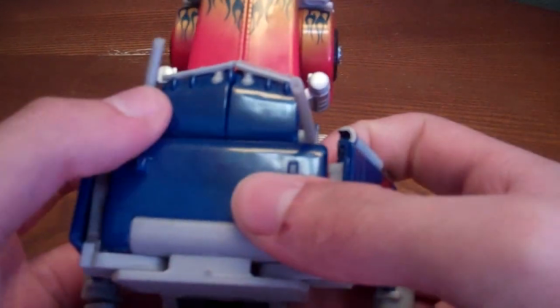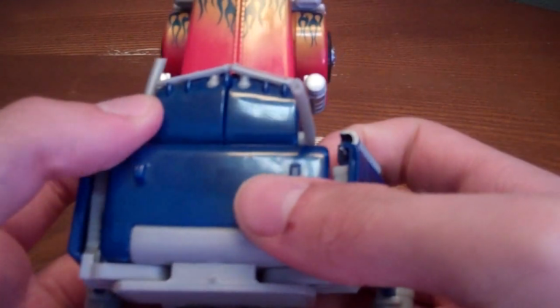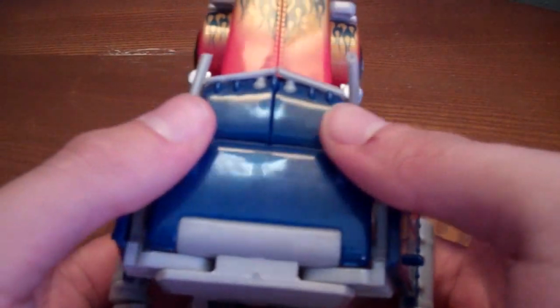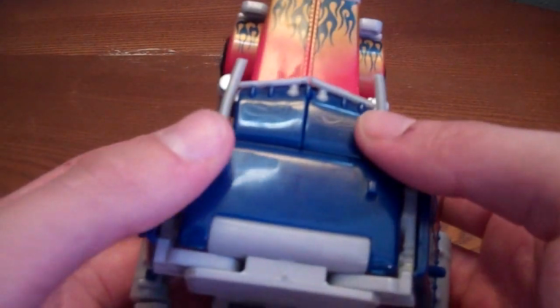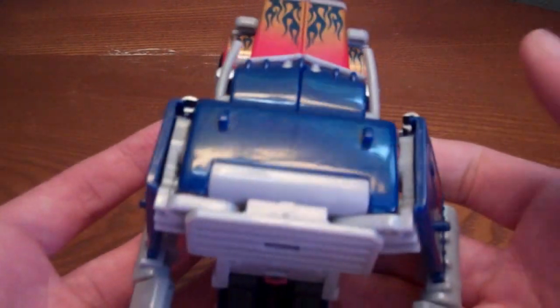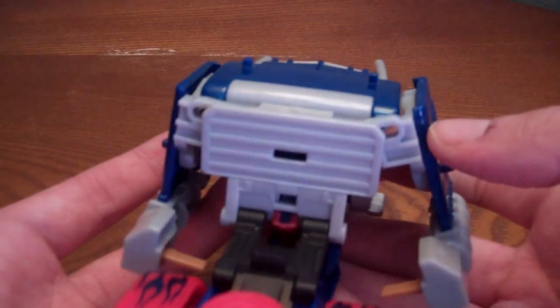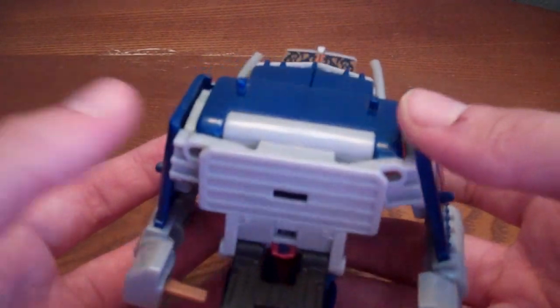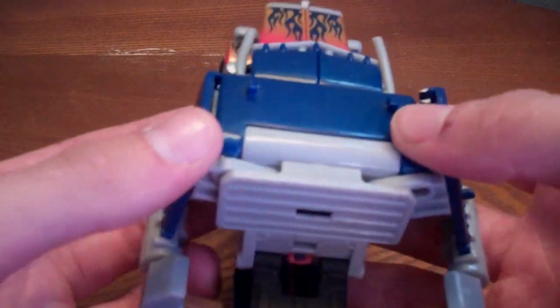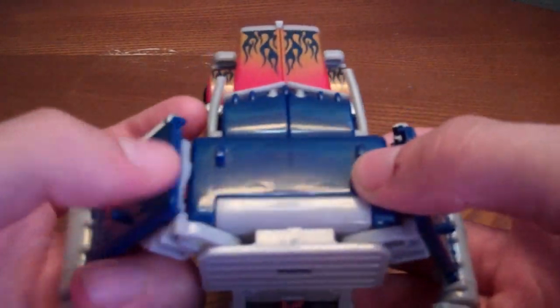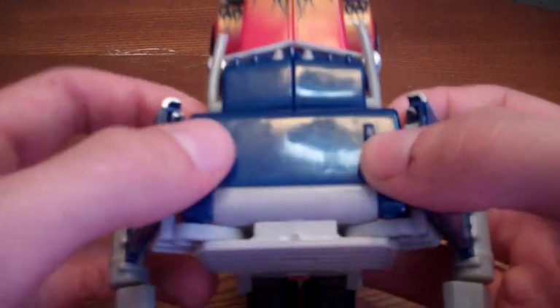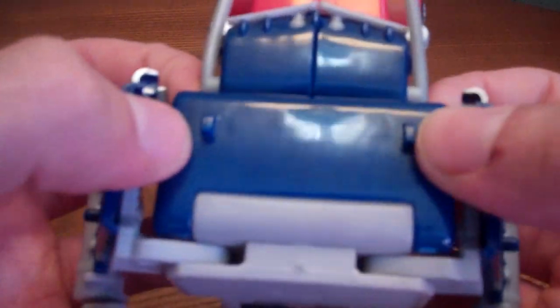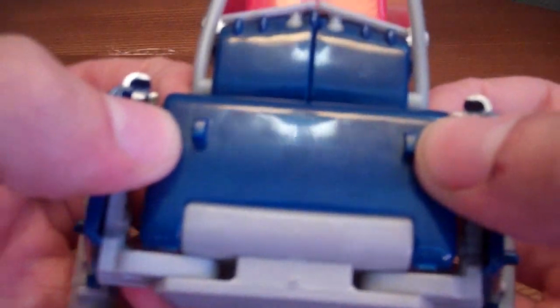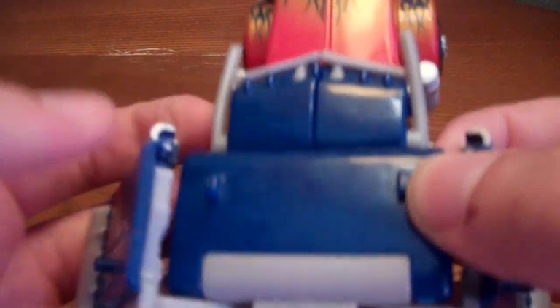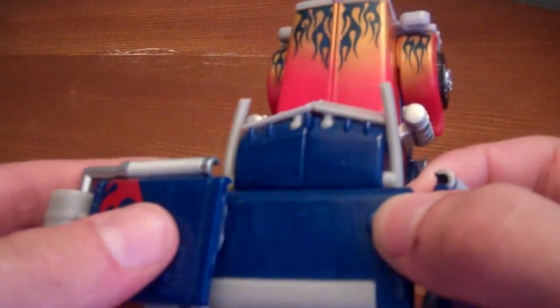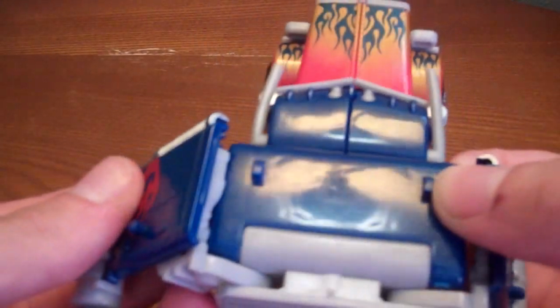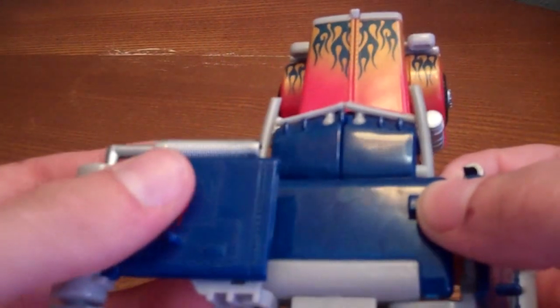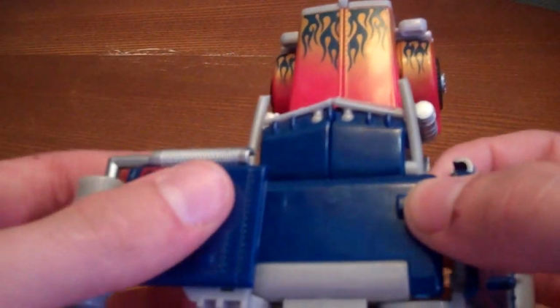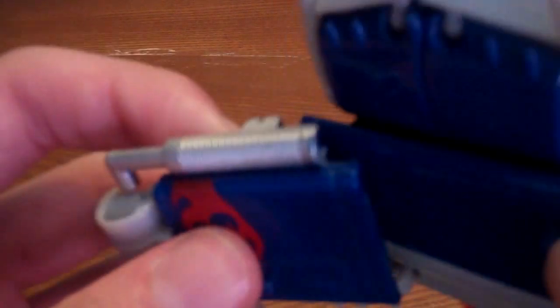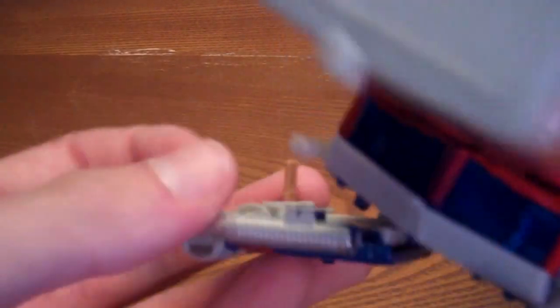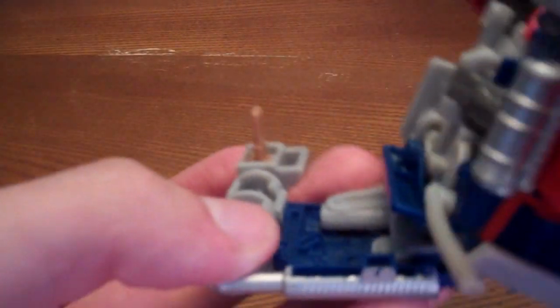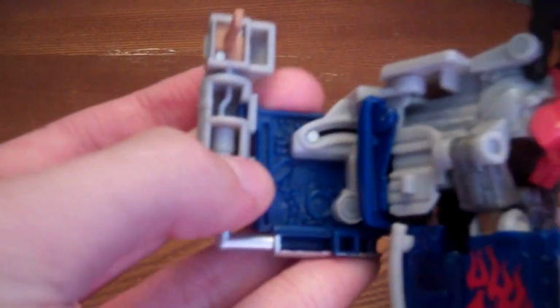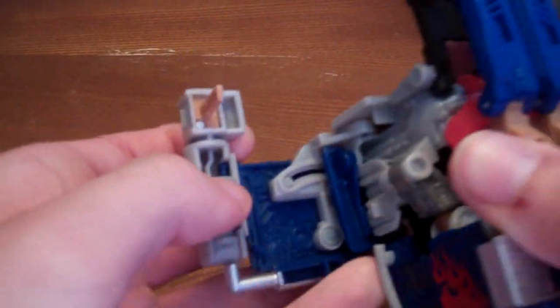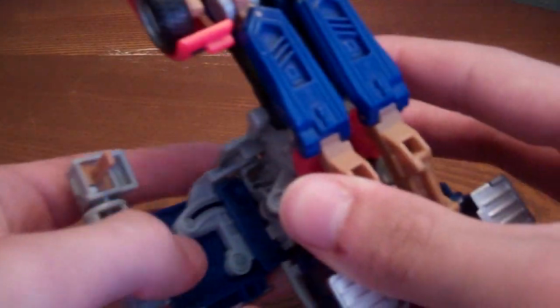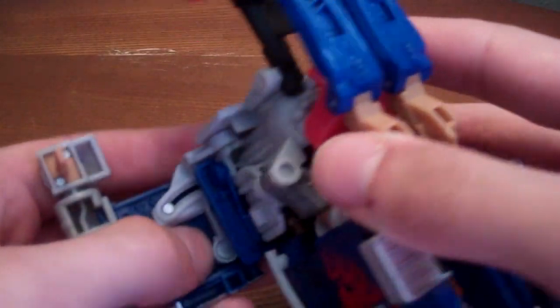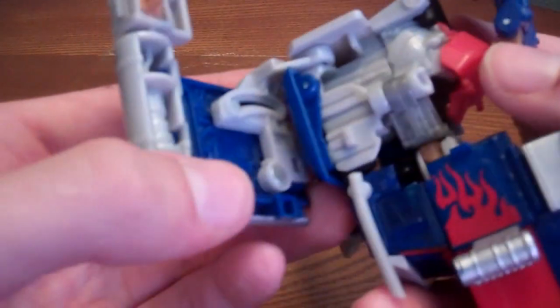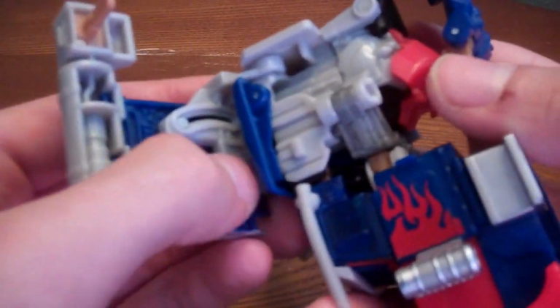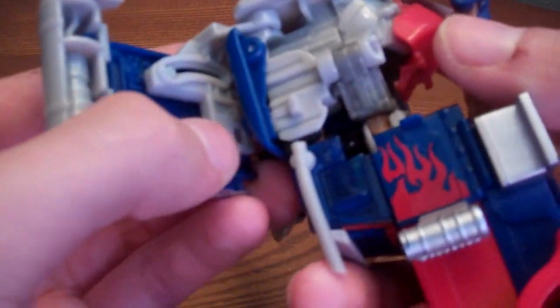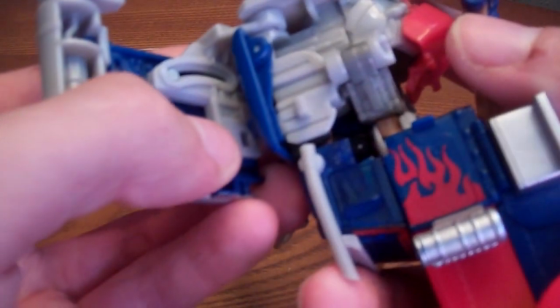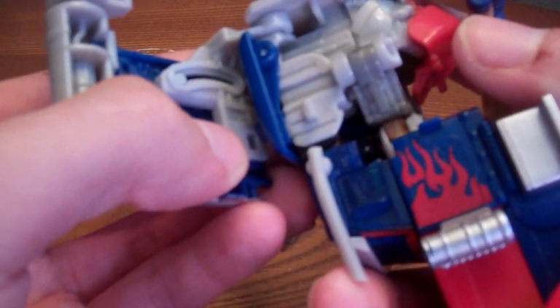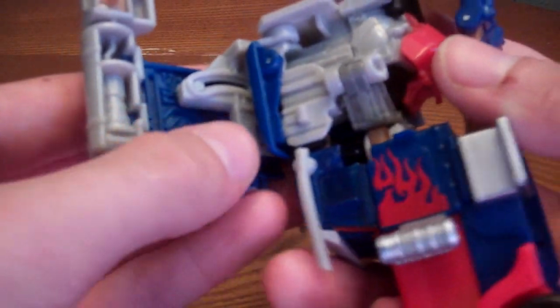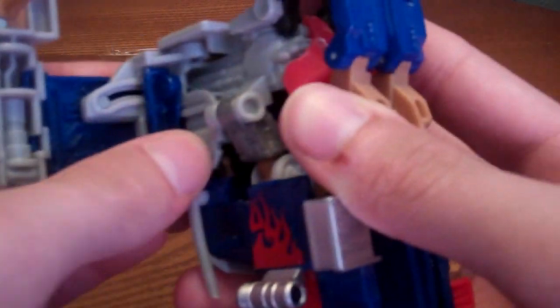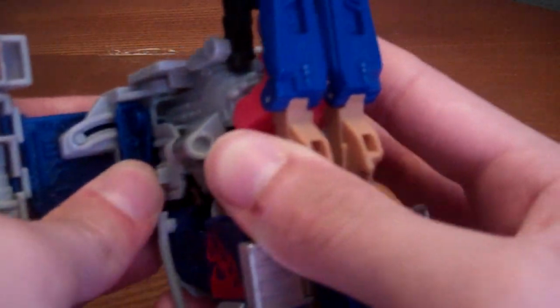Flip these smokestacks down like that, then on that peg you want to flip these up and there should be a peg hole — it's hard to see, it's like right there. Just tab it in.